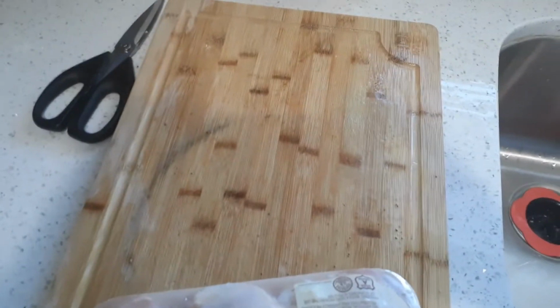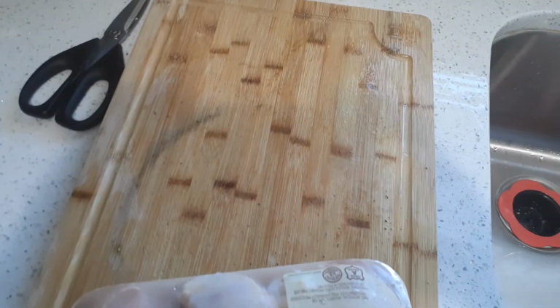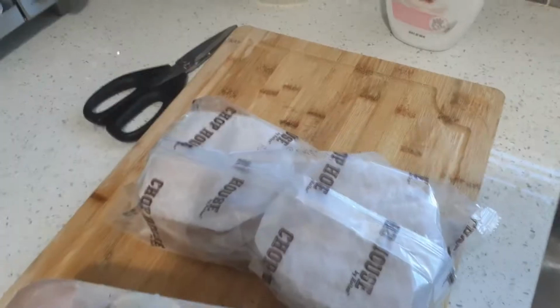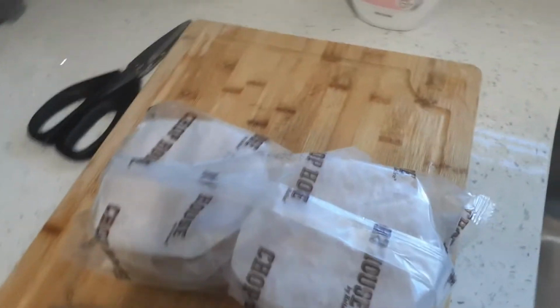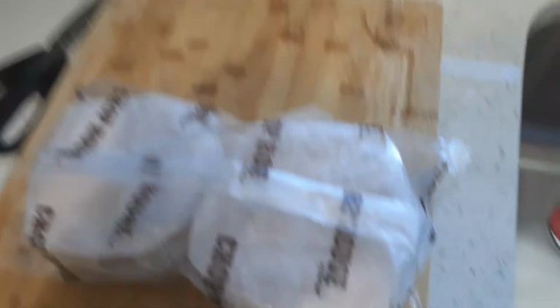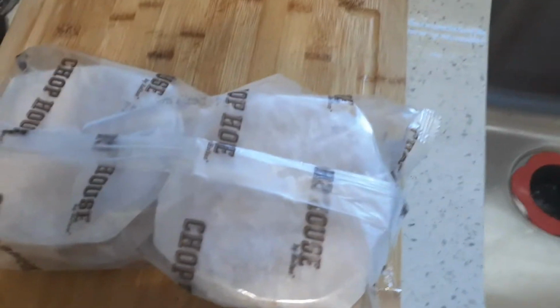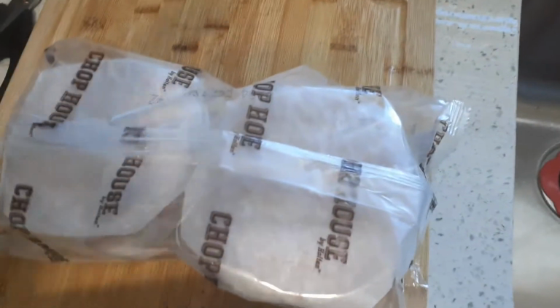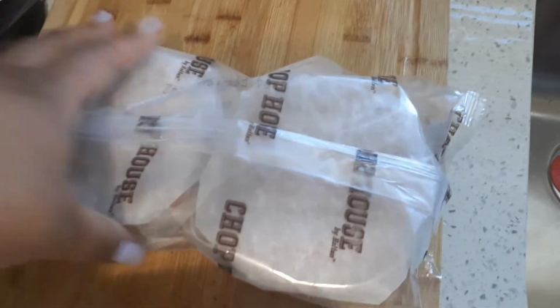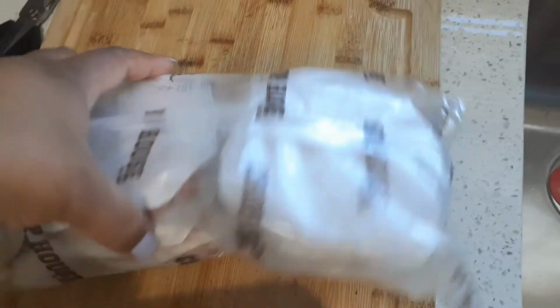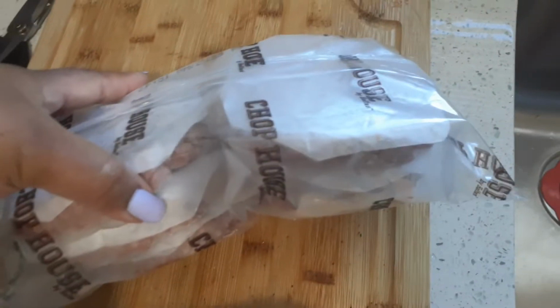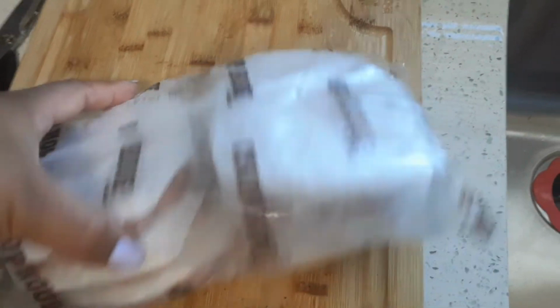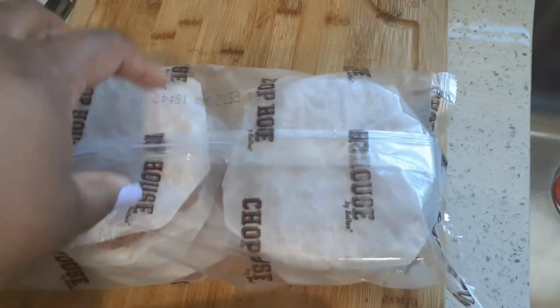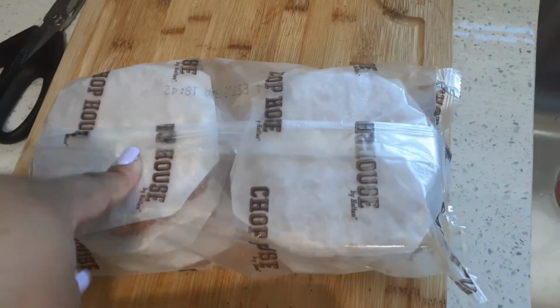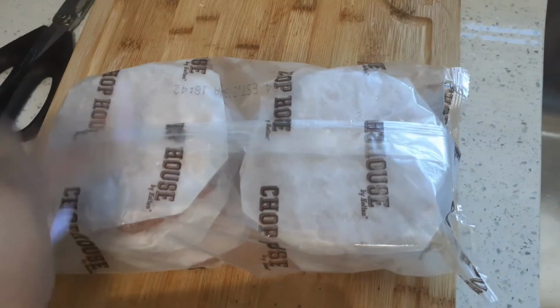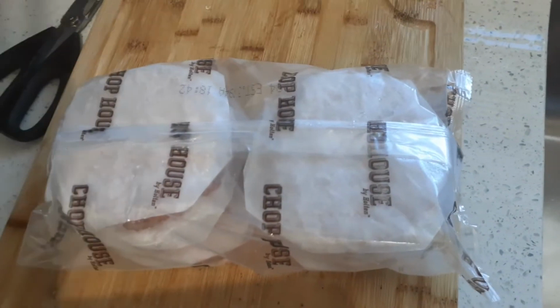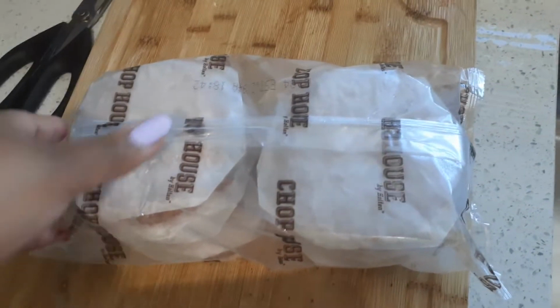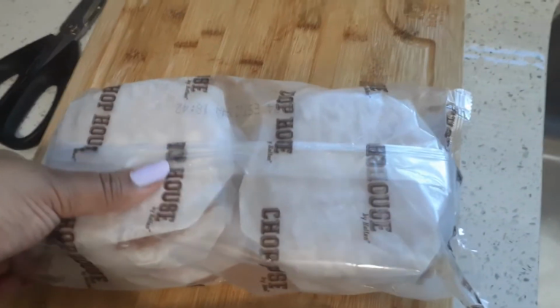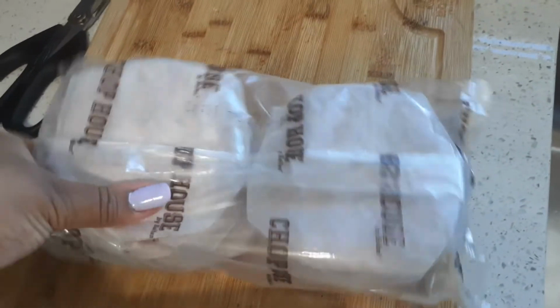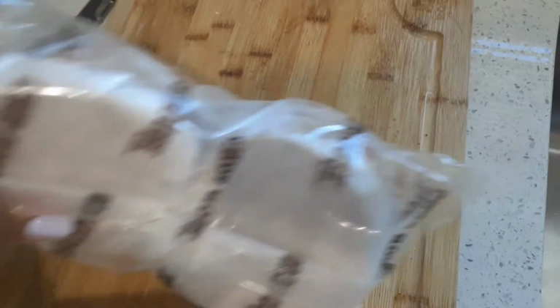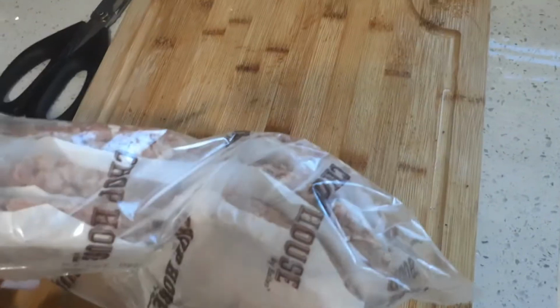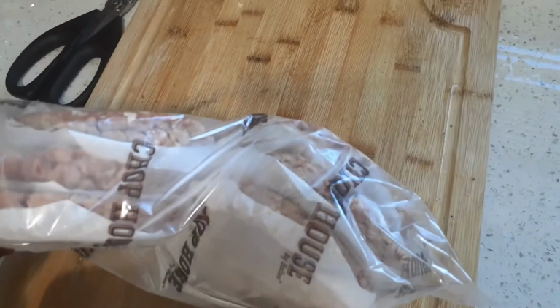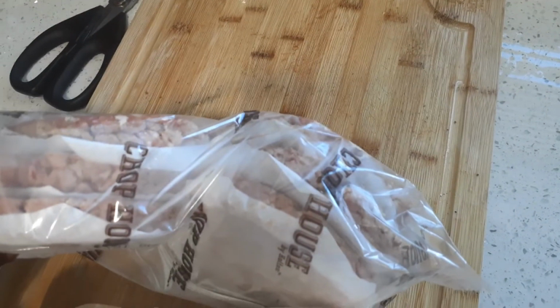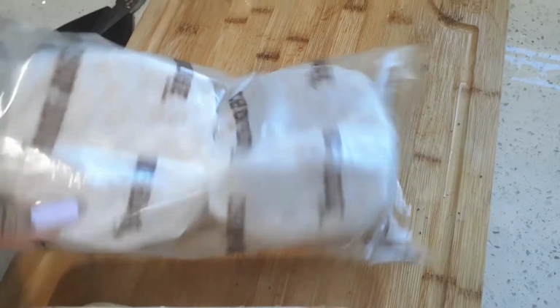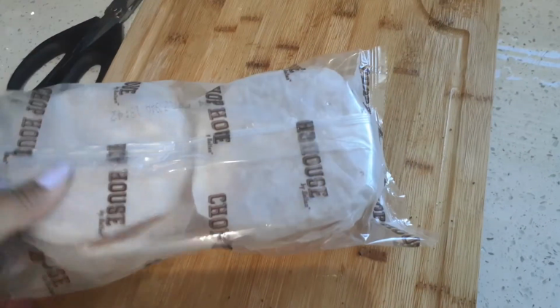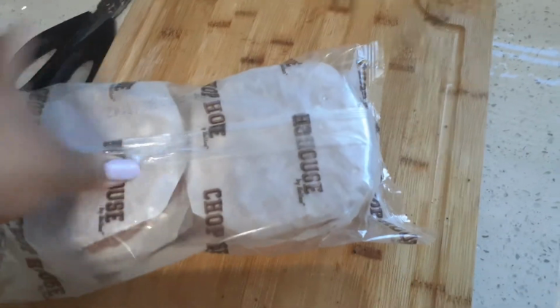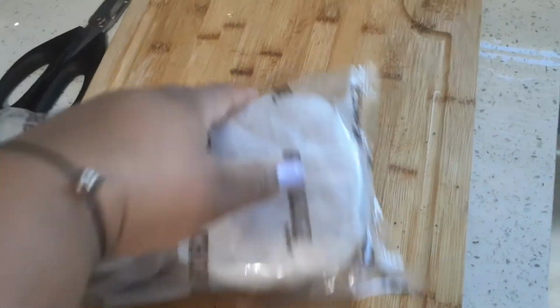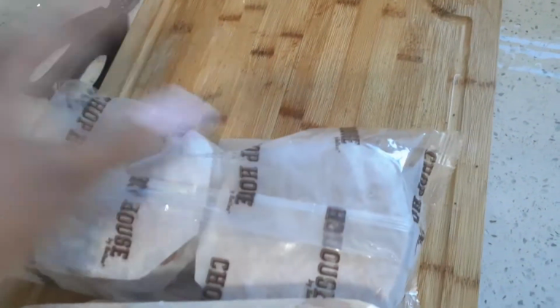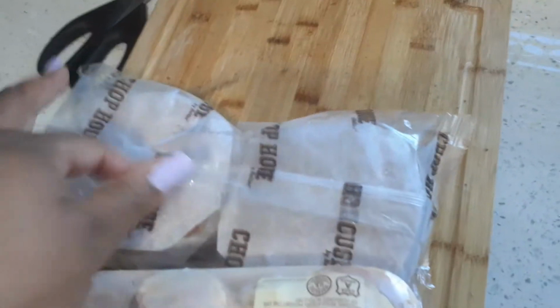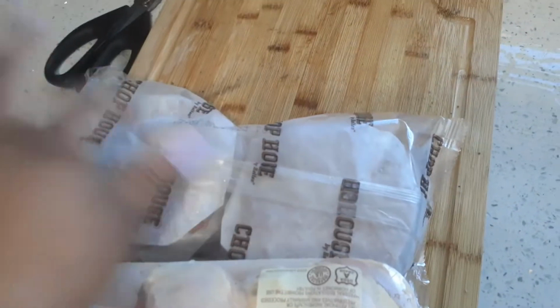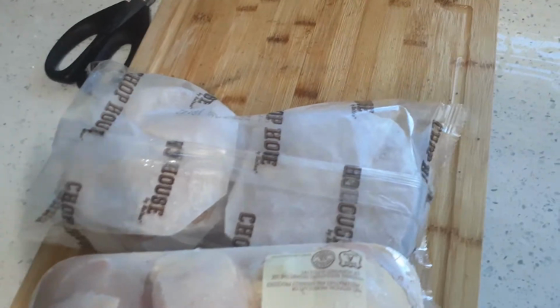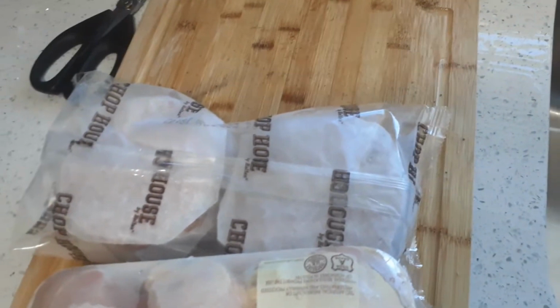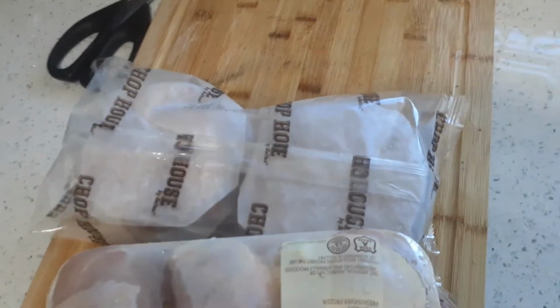Then I got the chuck beef. This comes with six in a pack — it was in a box but I took it out for easy storage. Six in a pack, and these are about $15 for it.